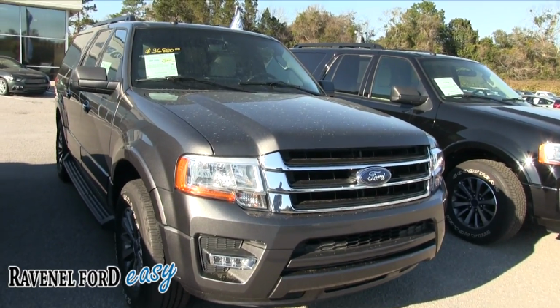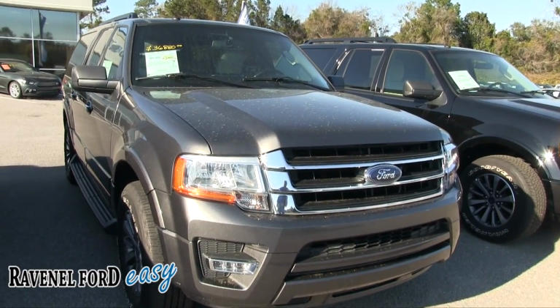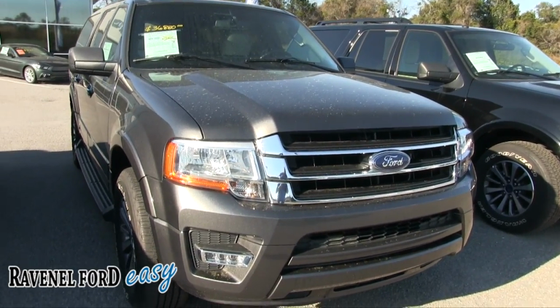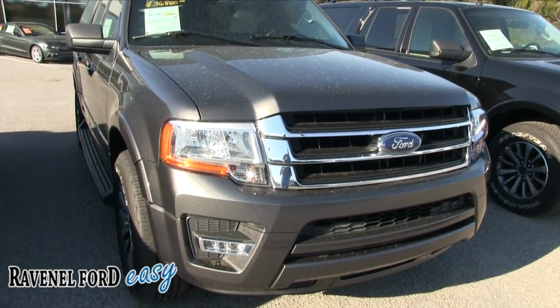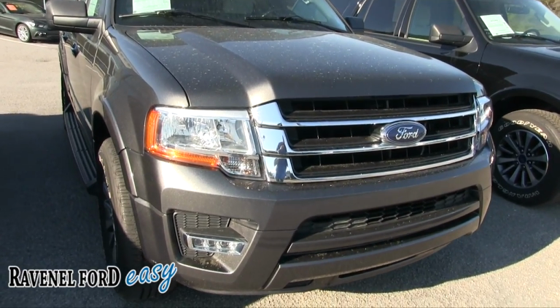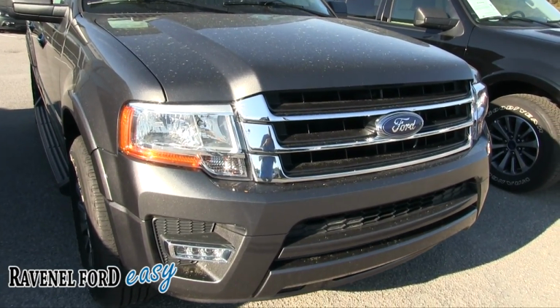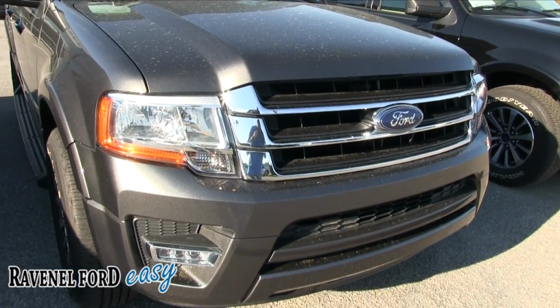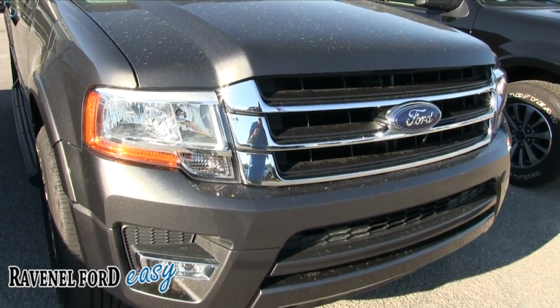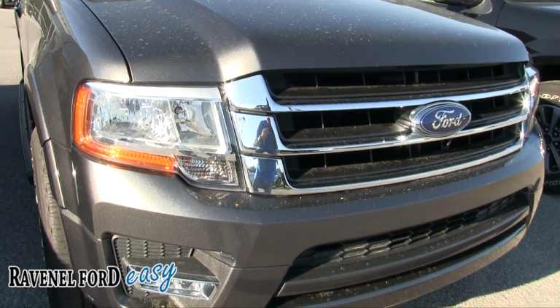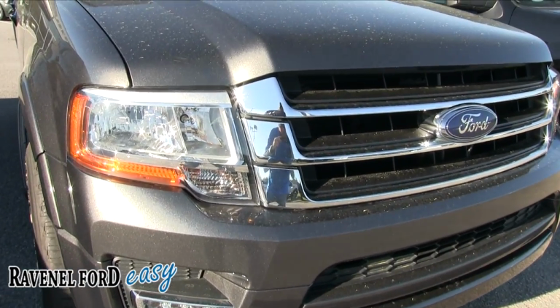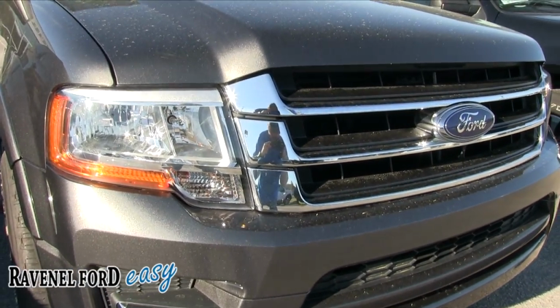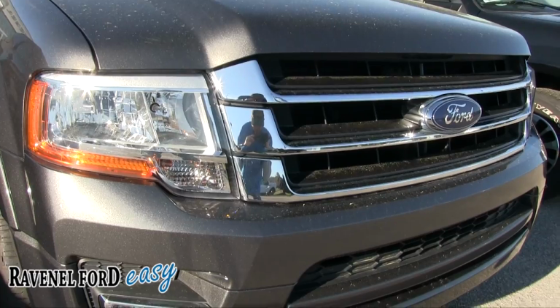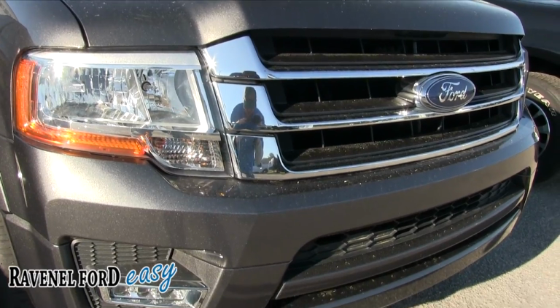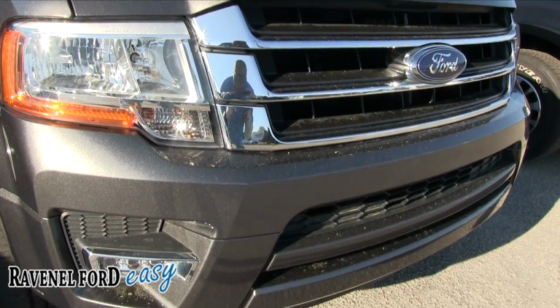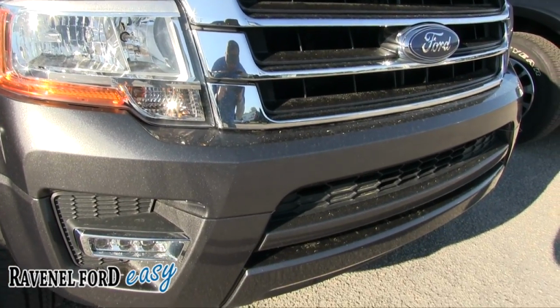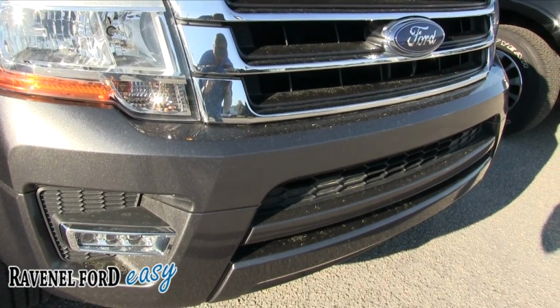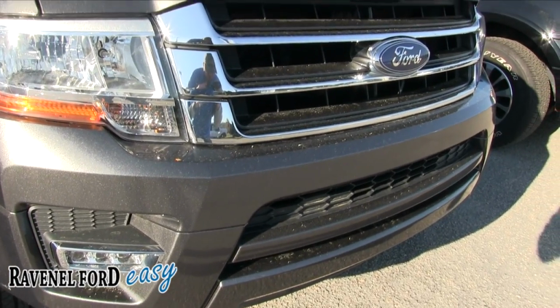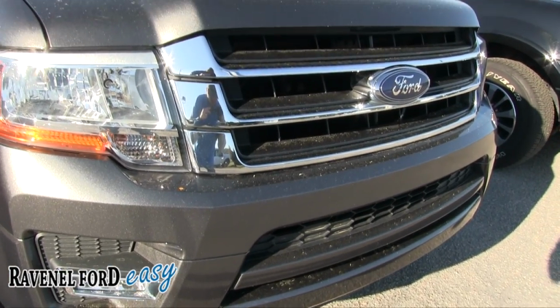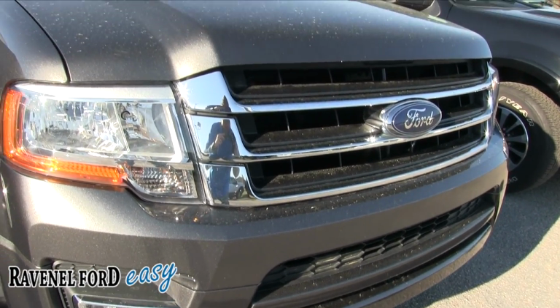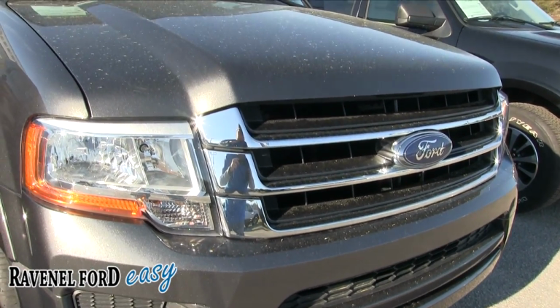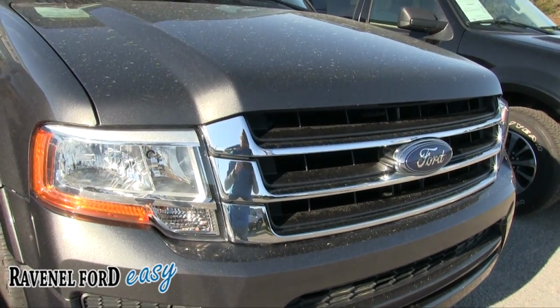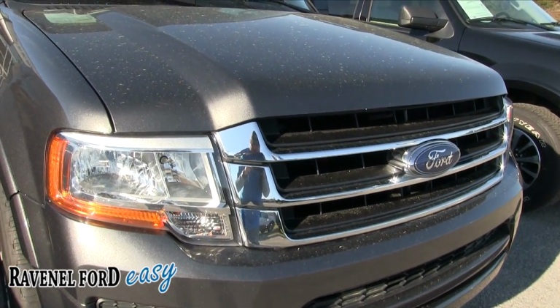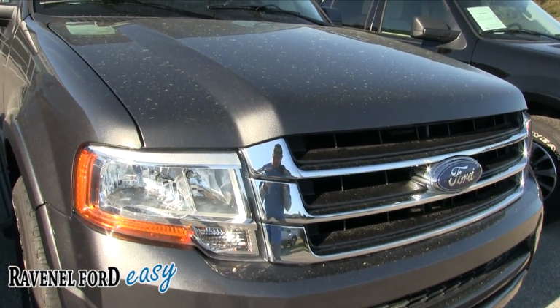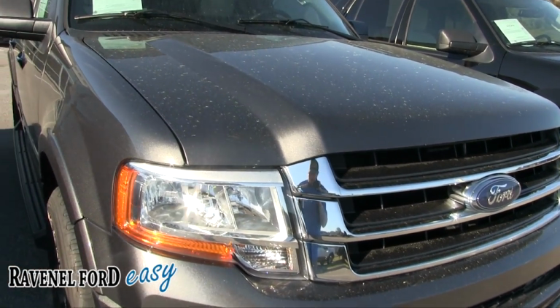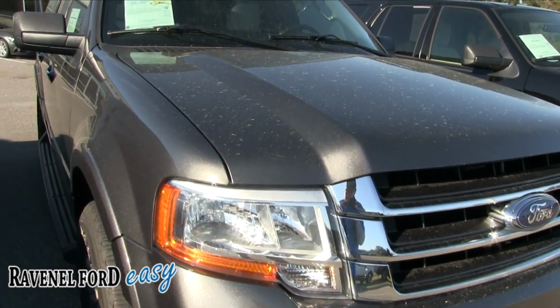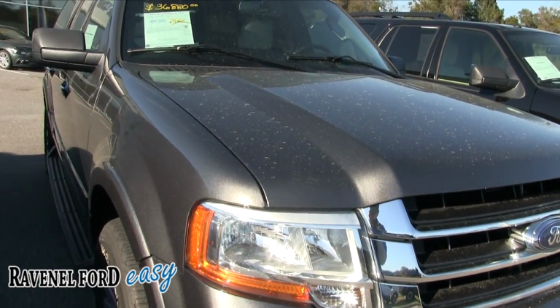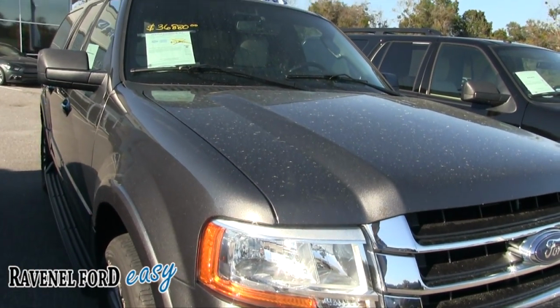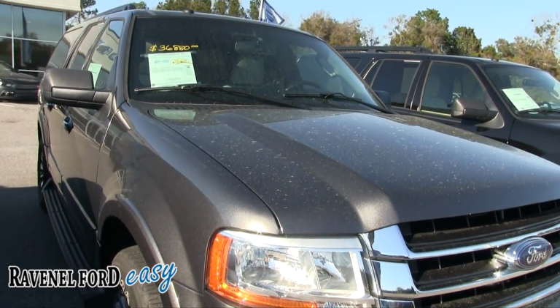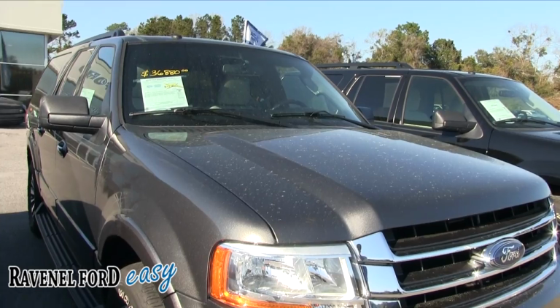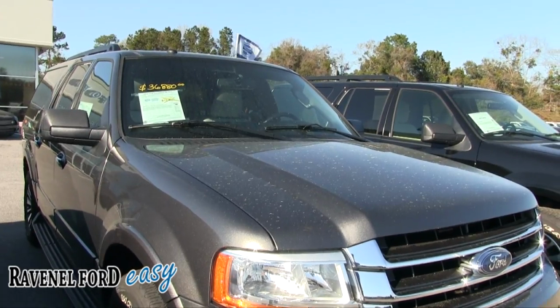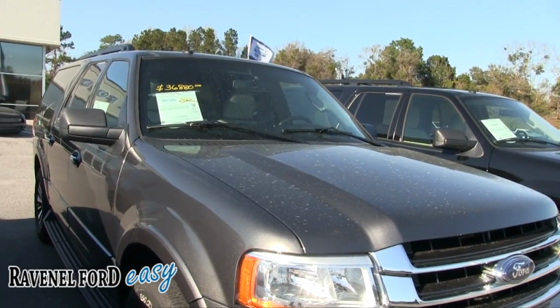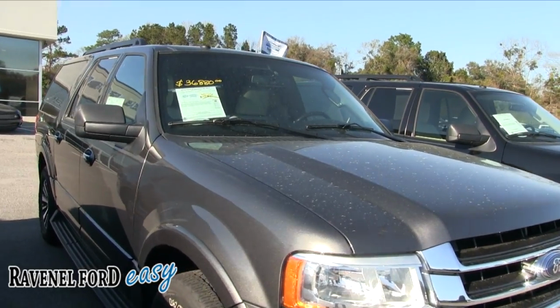So this is like a condition report. If we see any major dents, dings, or scratches, I will point them out on camera. We'll also give you some of the specs — engine size, price, mileage — and then we'll take a look at the interior.